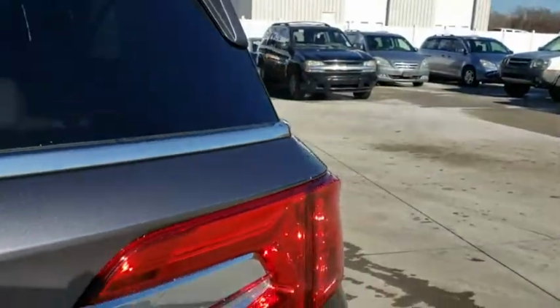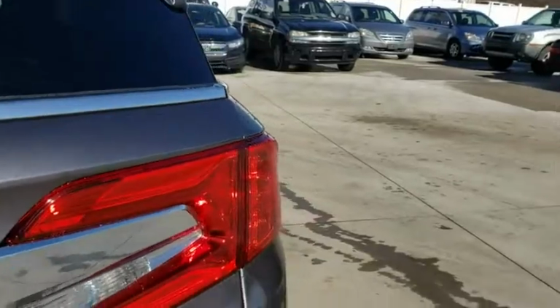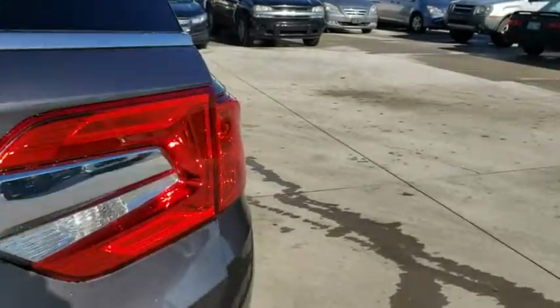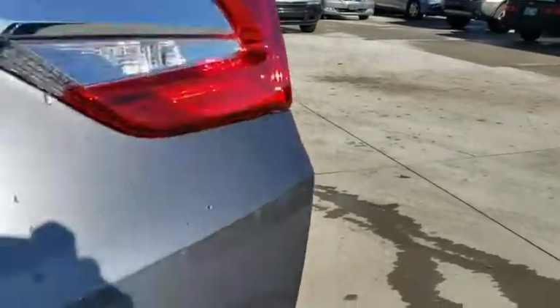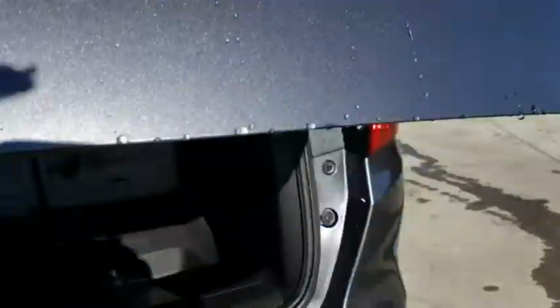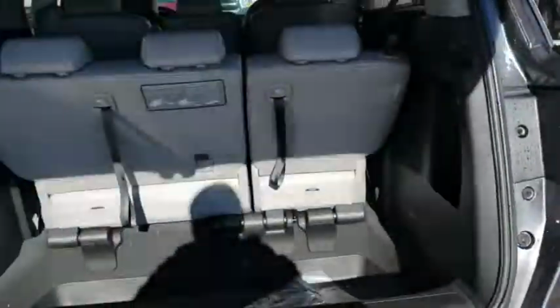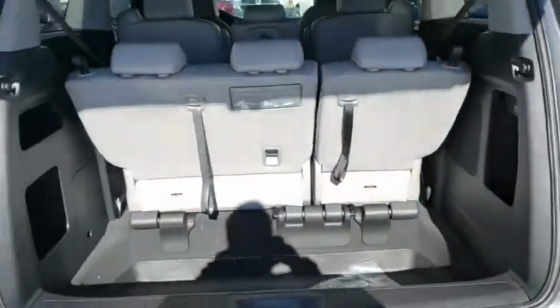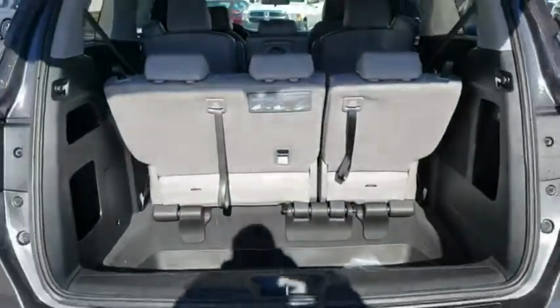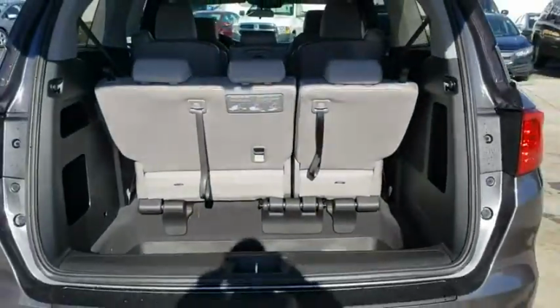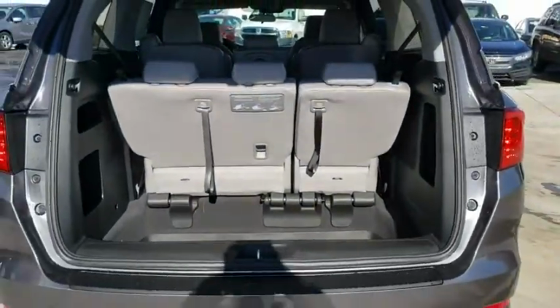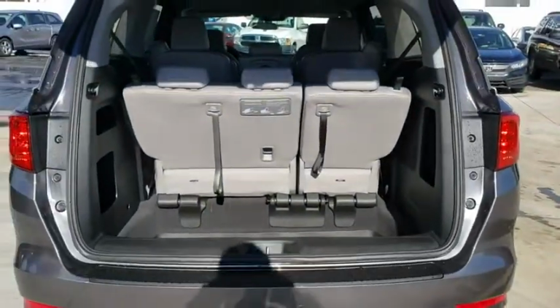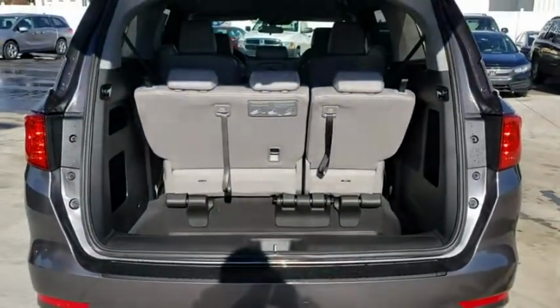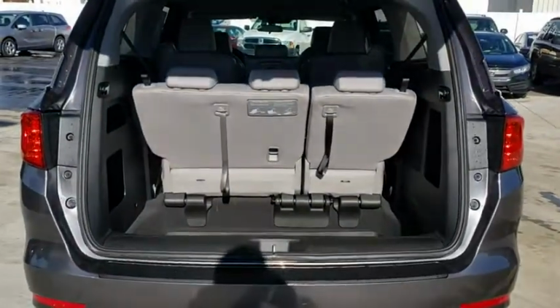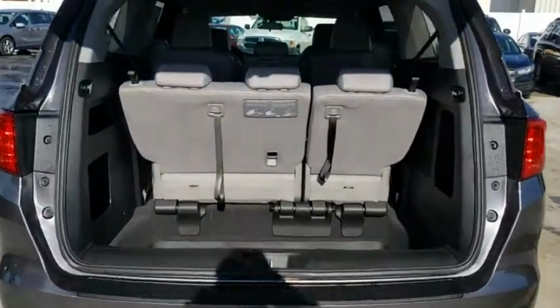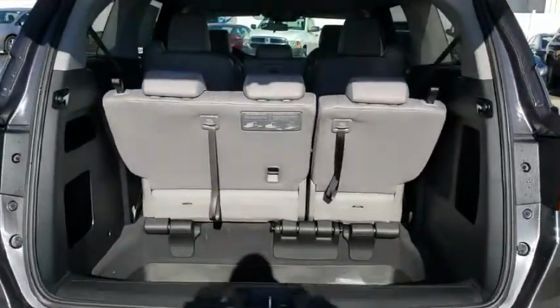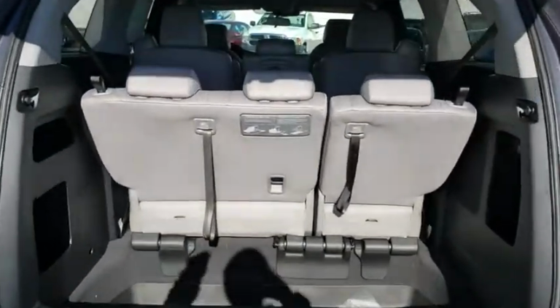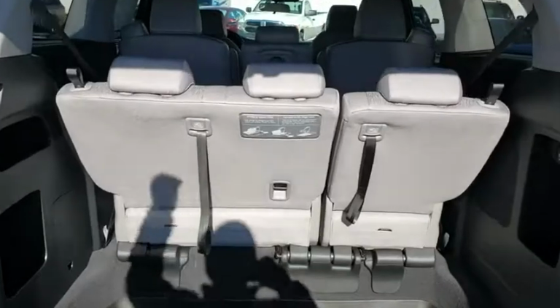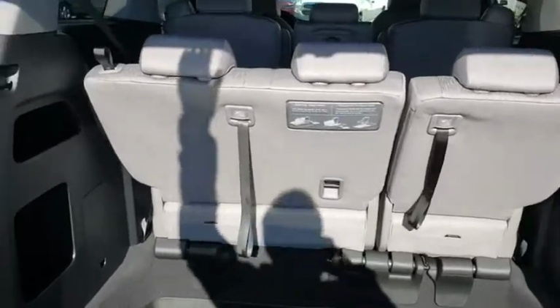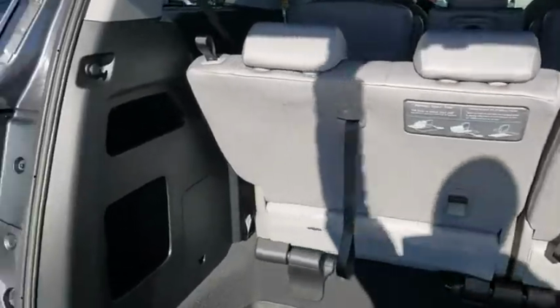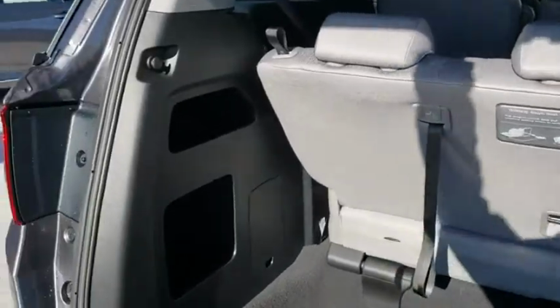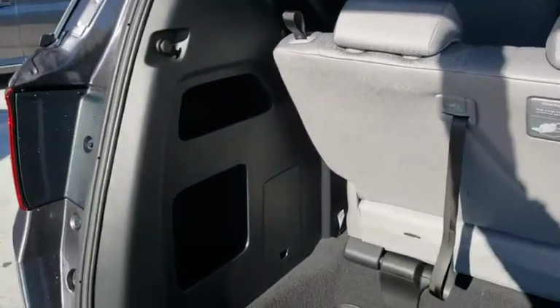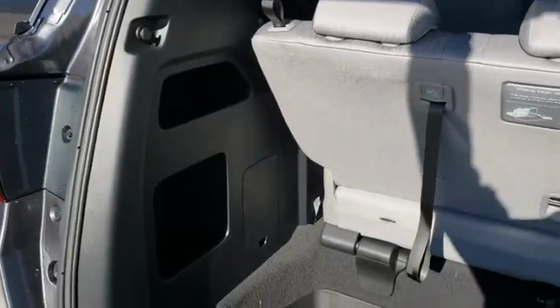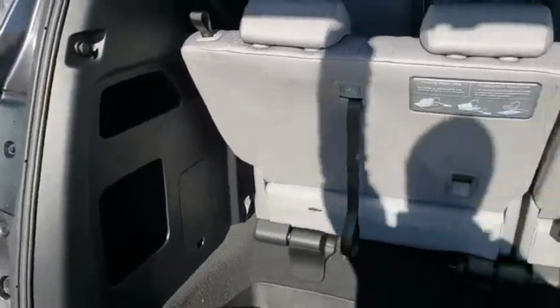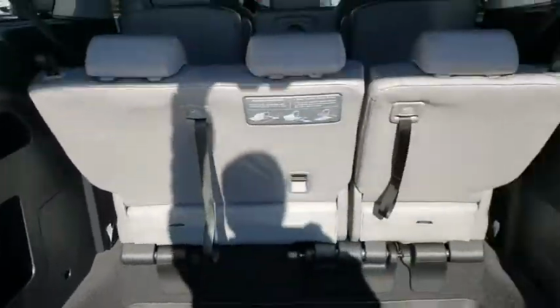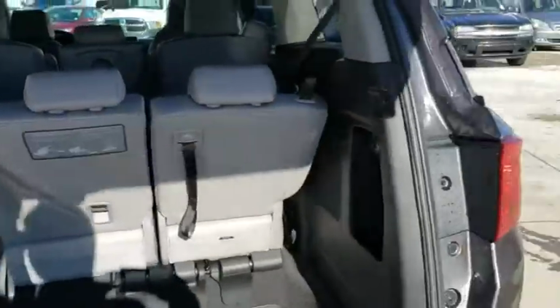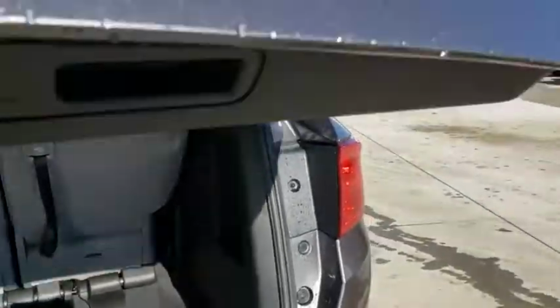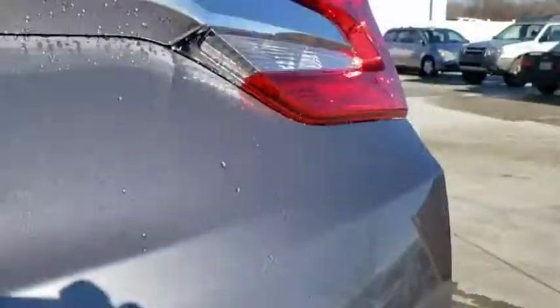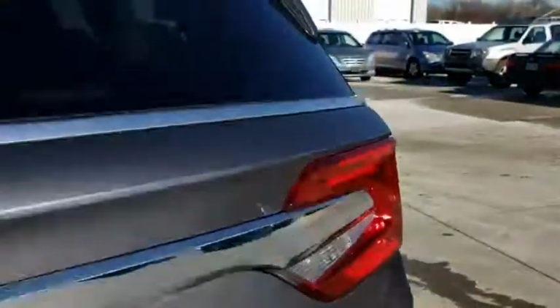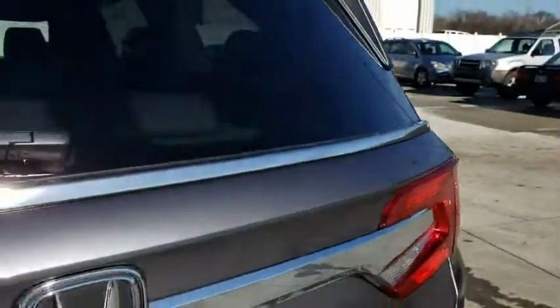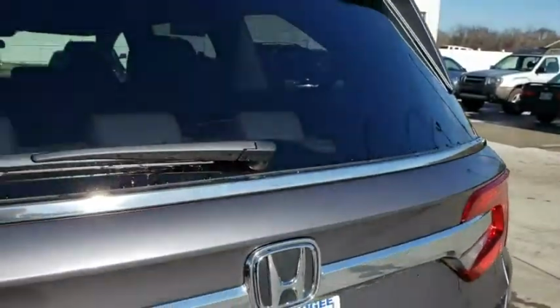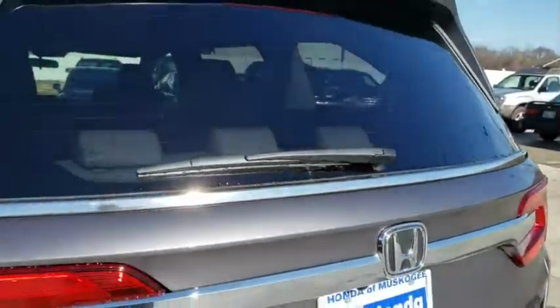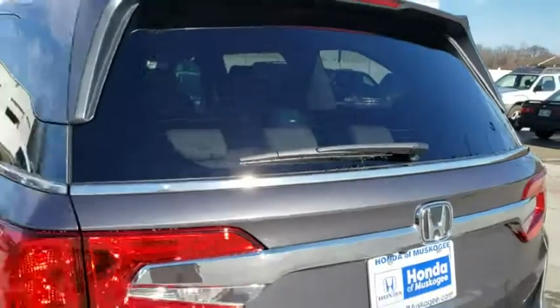Bluetooth, adjustable steering wheel, power steering, cruise control, aluminum wheels, hard disk drive media storage, keyless start, four-wheel disc brakes, floor mats, climate control.